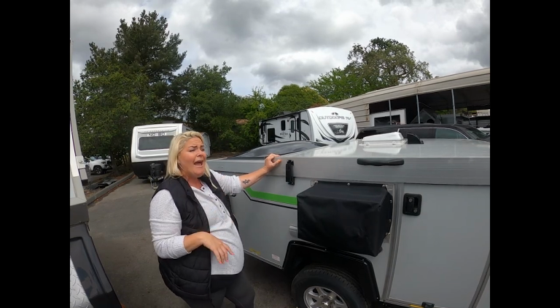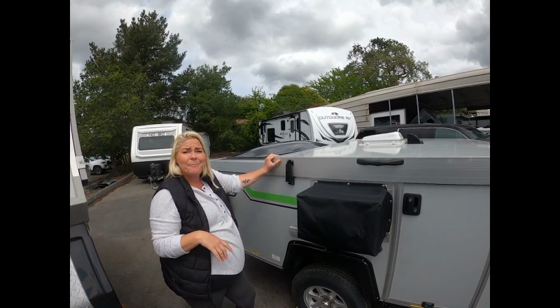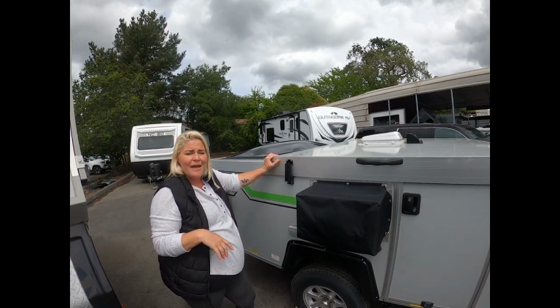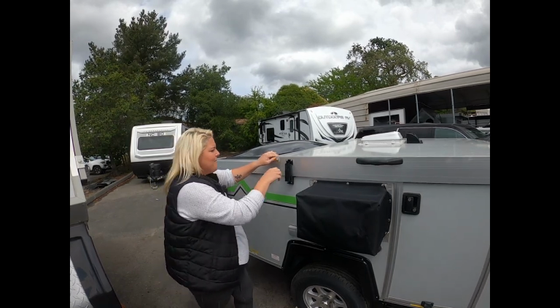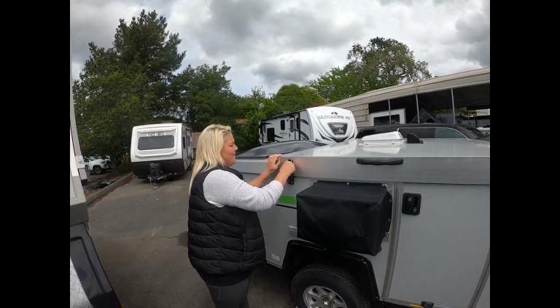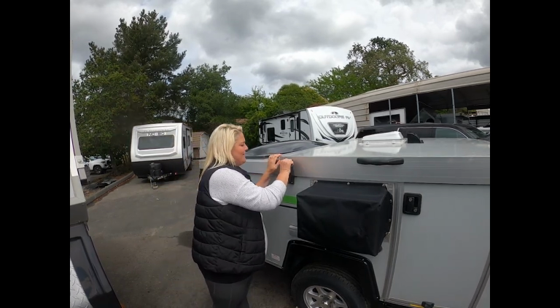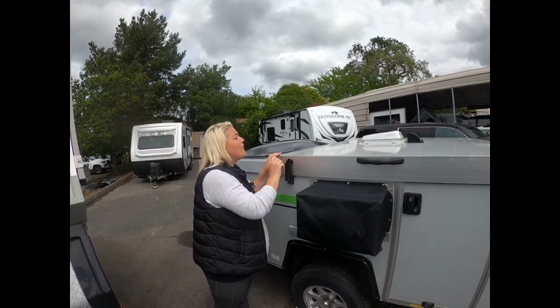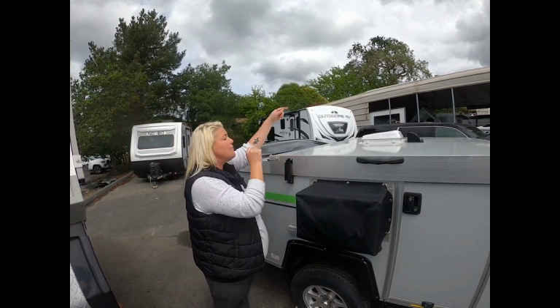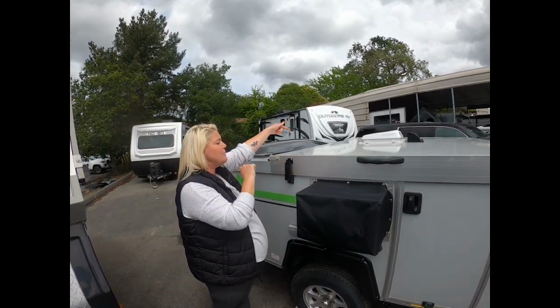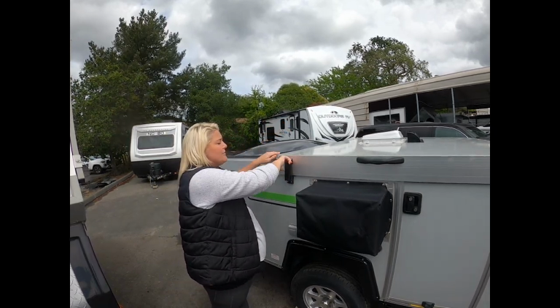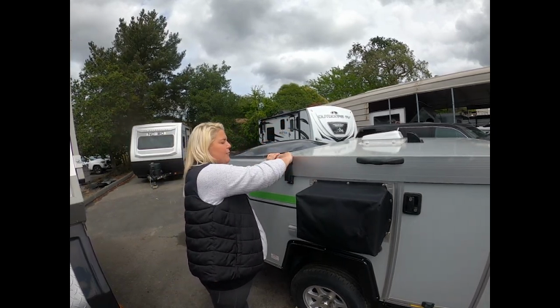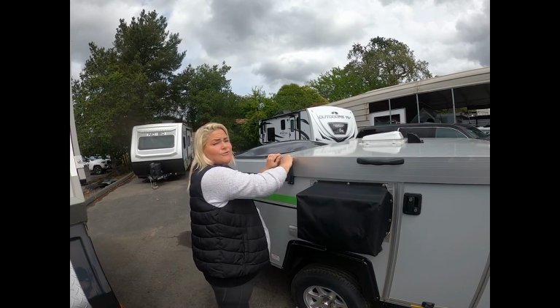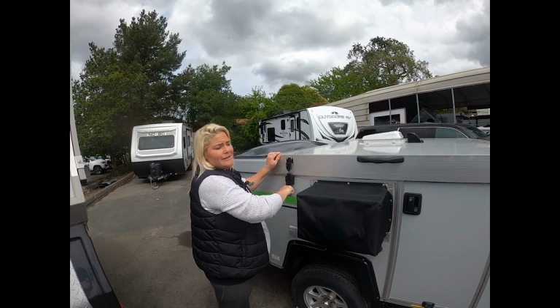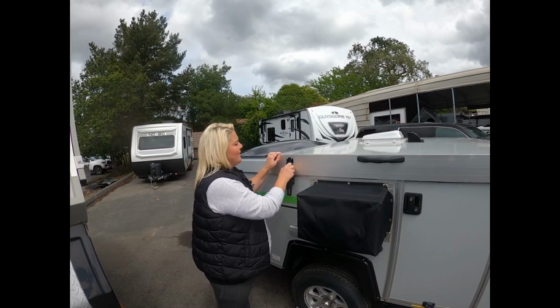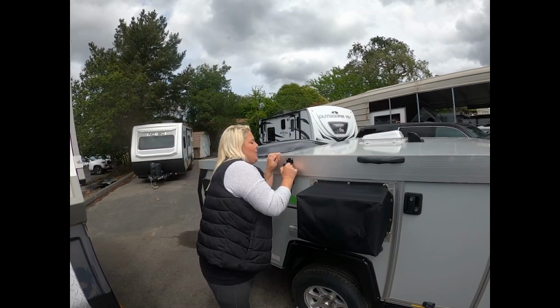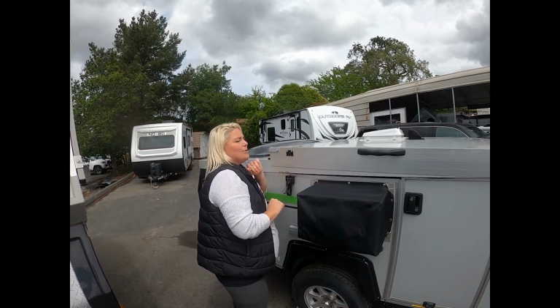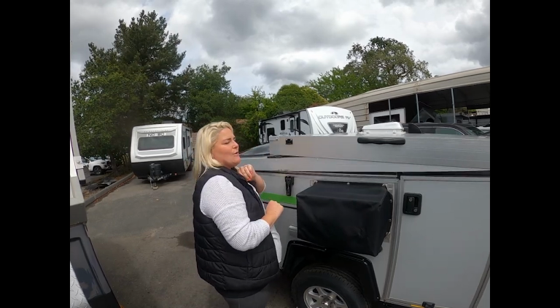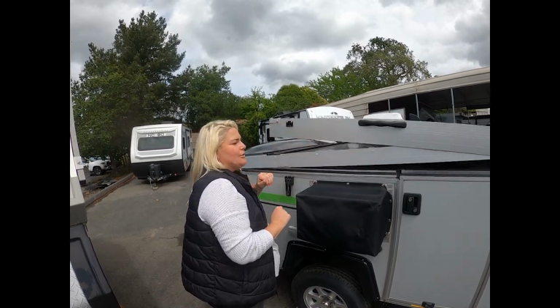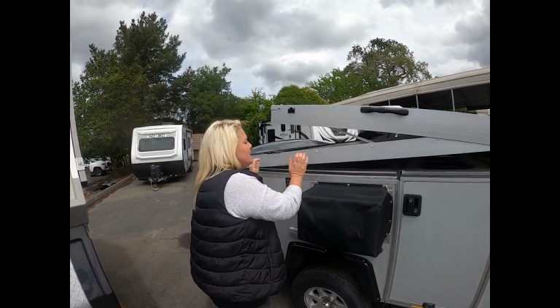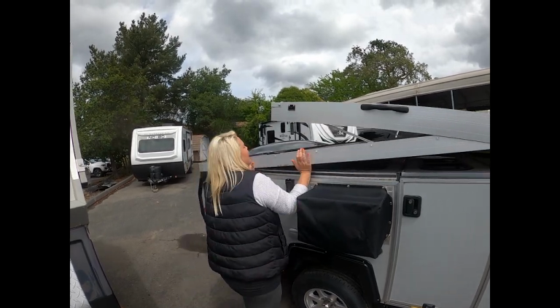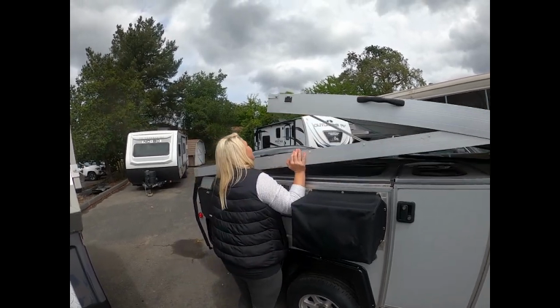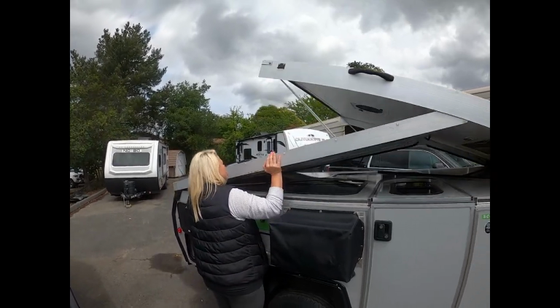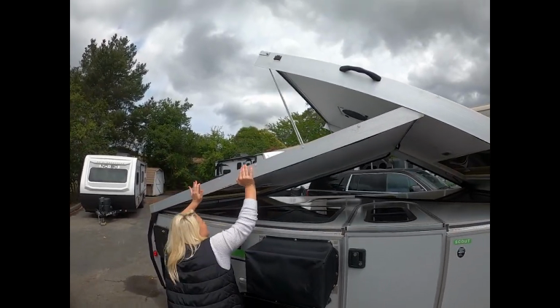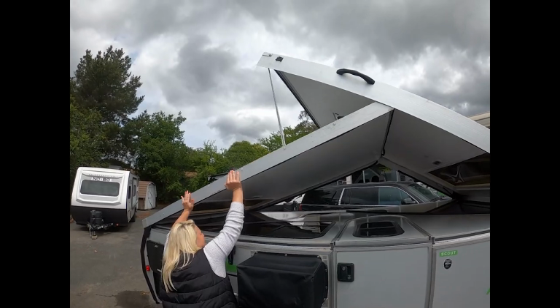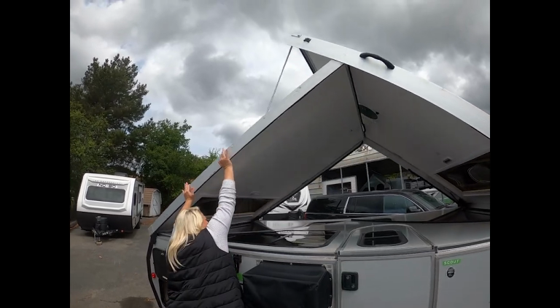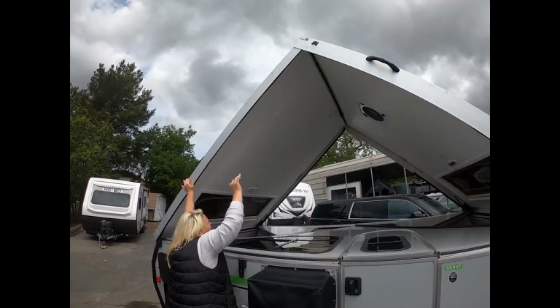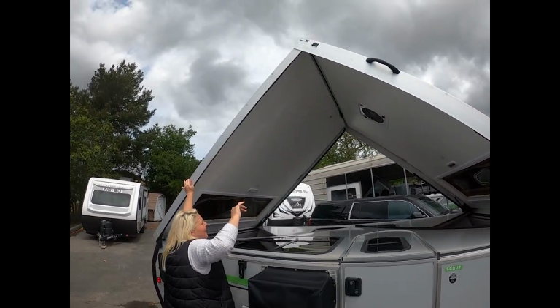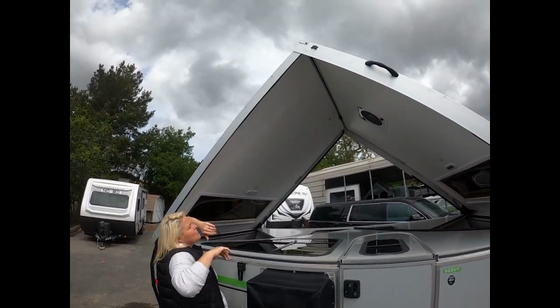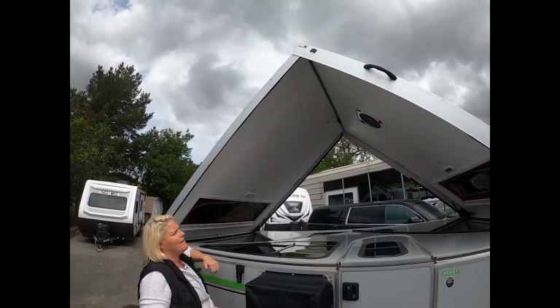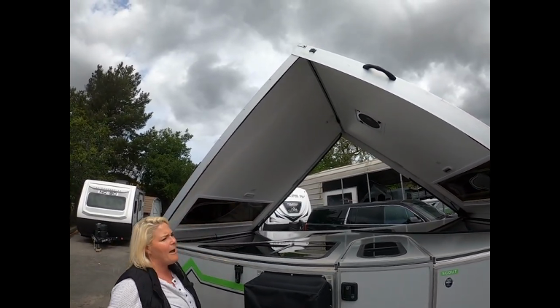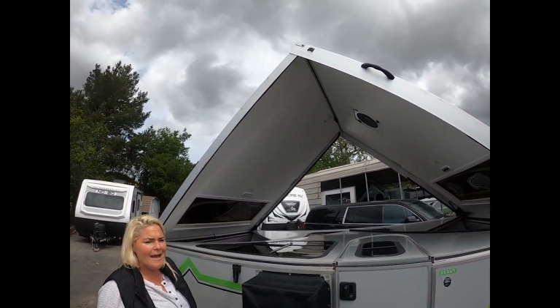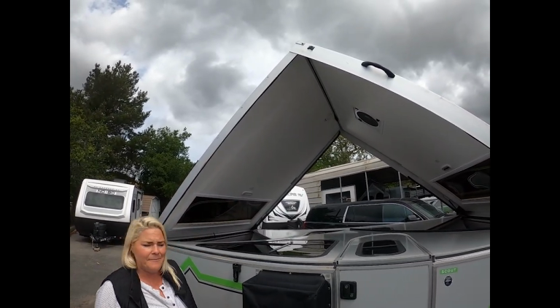Now to pop it back up — of course you would go and do the other side if you were really traveling. We're just doing it for show's sake. Get a little bit of your legs behind you and pop it back up.